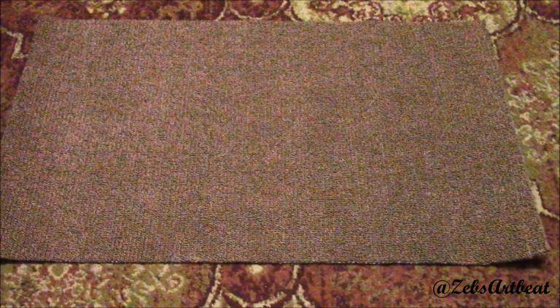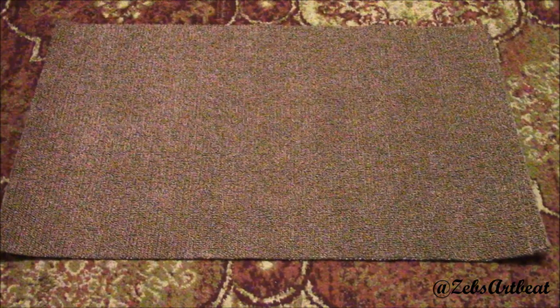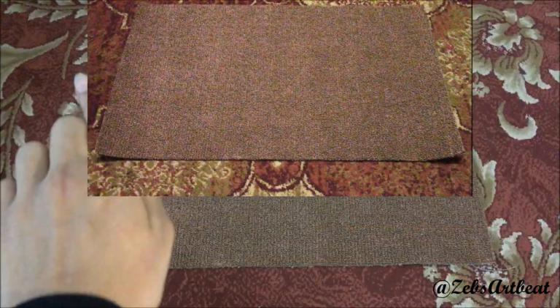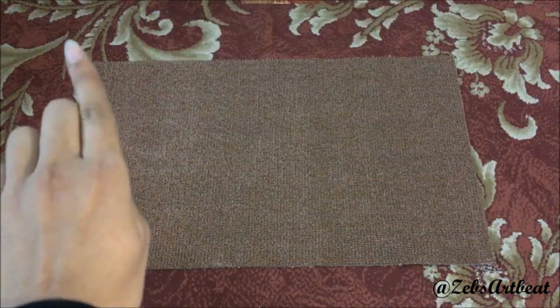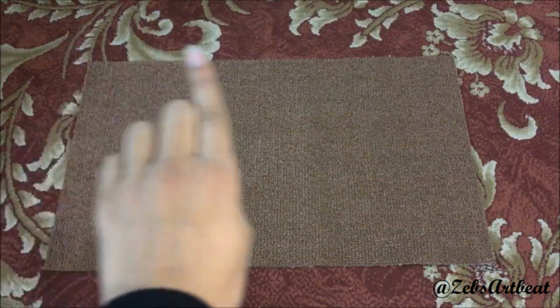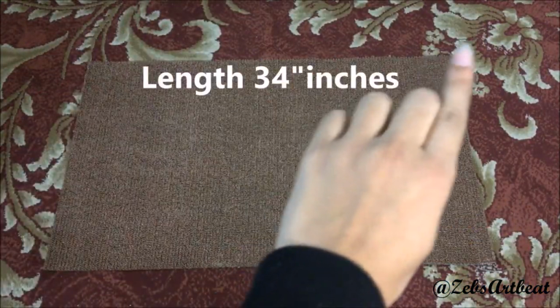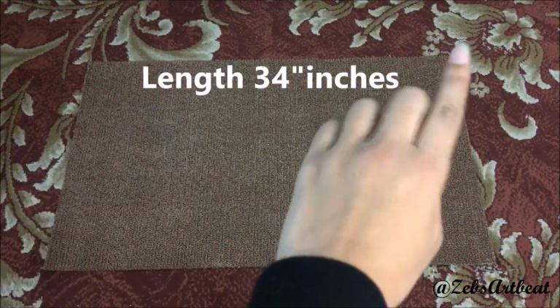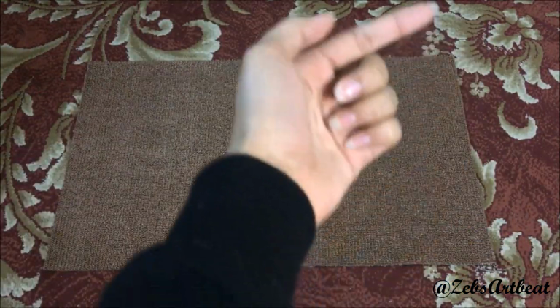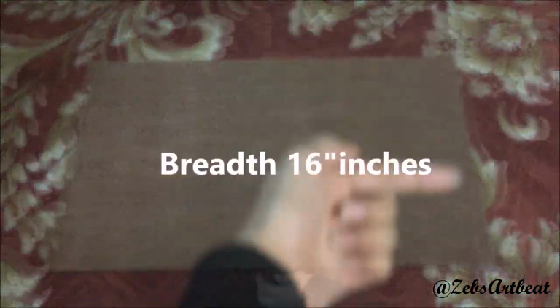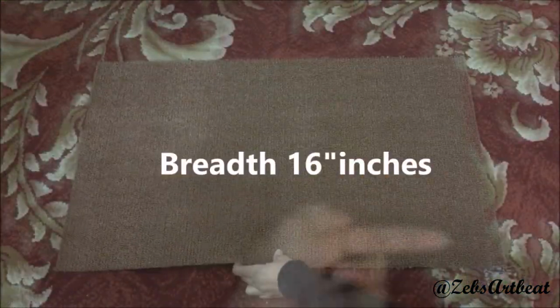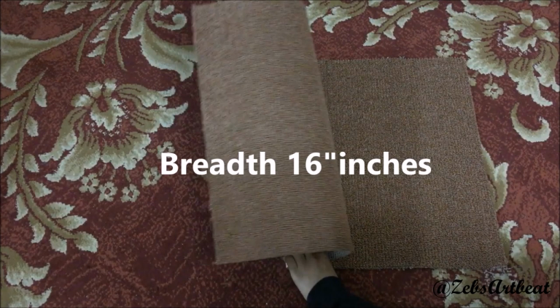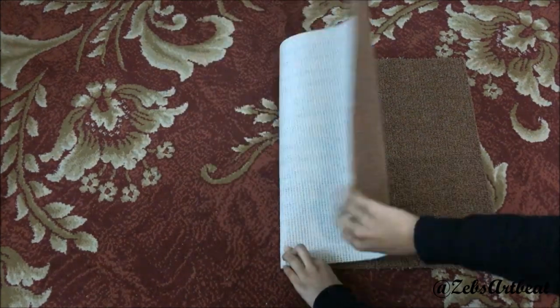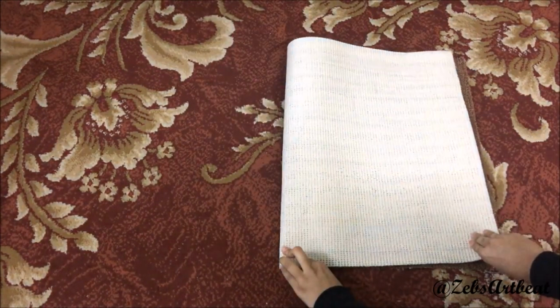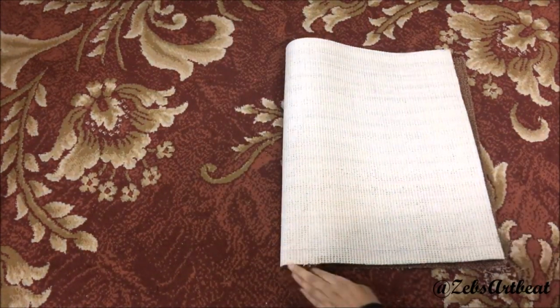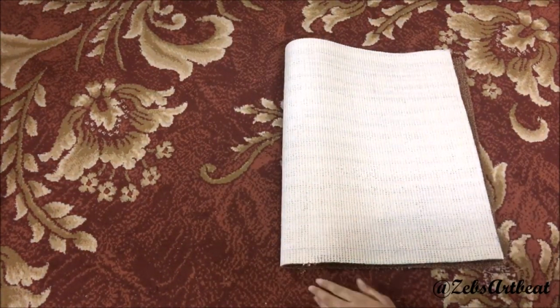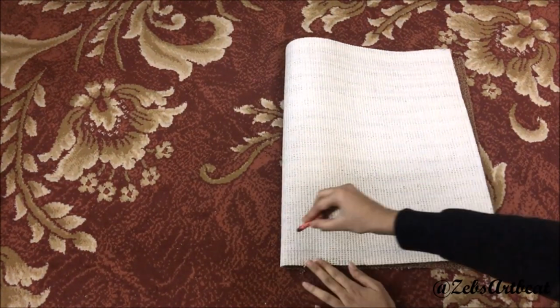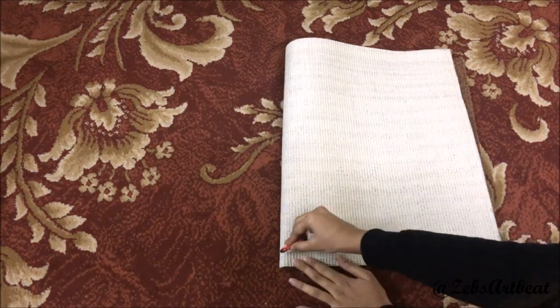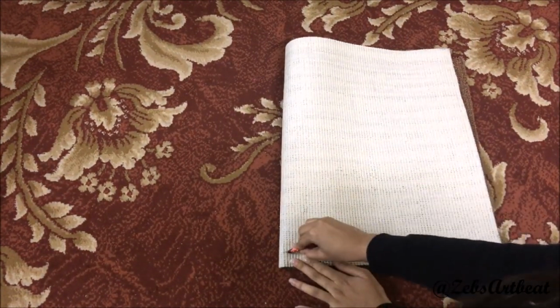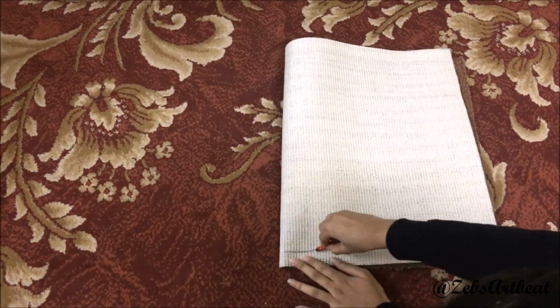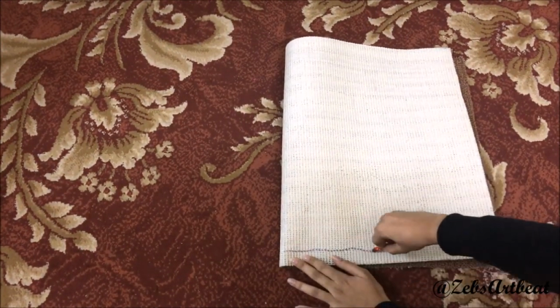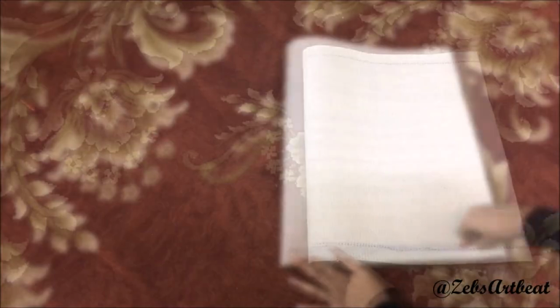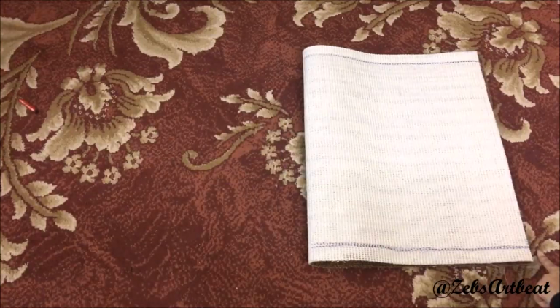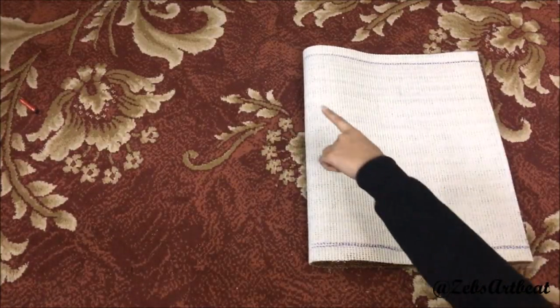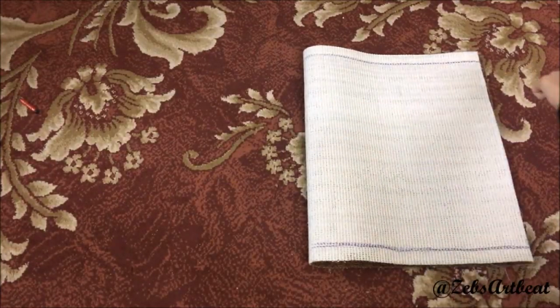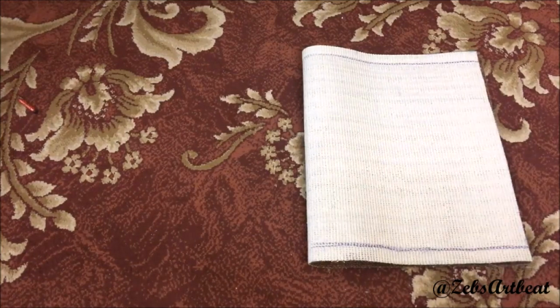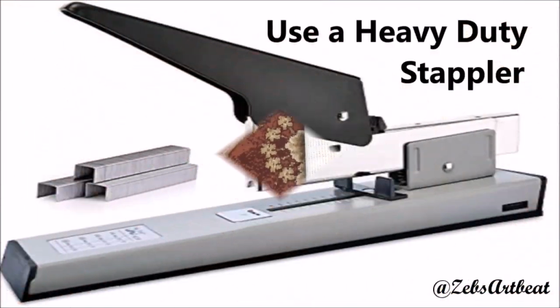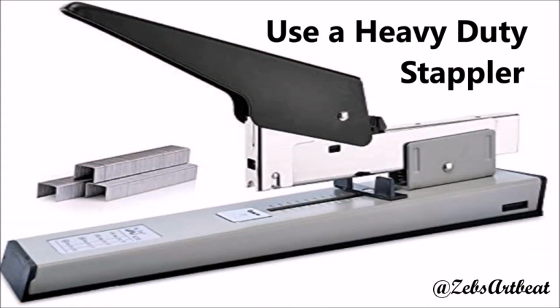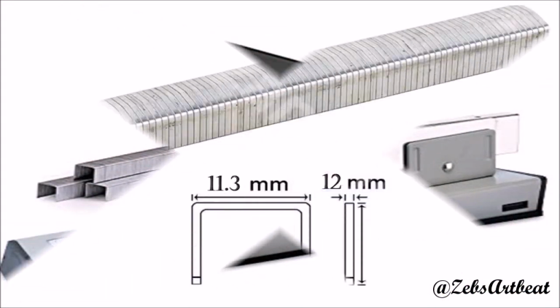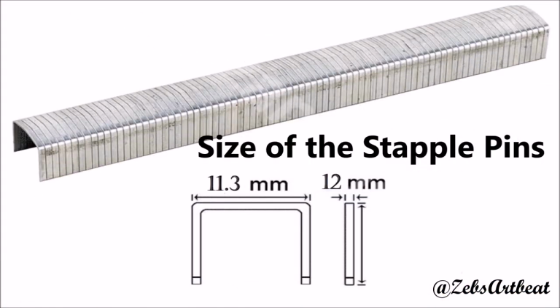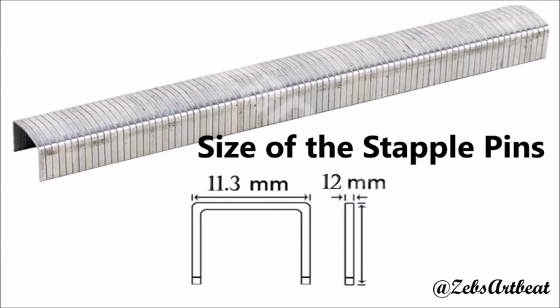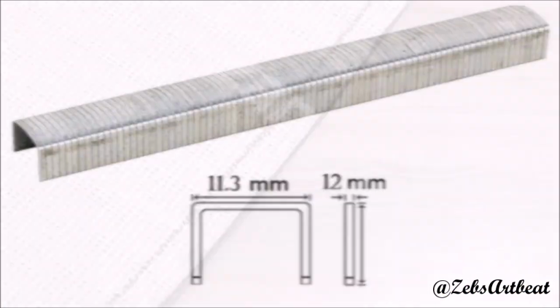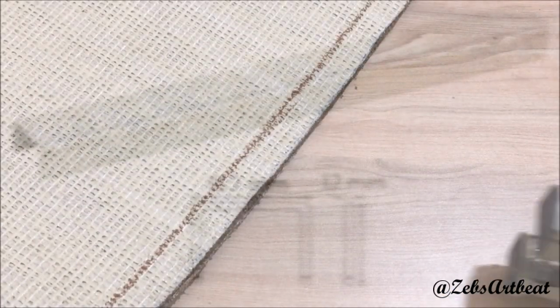Here is the piece of rug that is 34 inches long and 16 inches wide. Fold it and mark it at a one-inch border on both sides. Use a heavy-duty stapler to fix the sides marked.